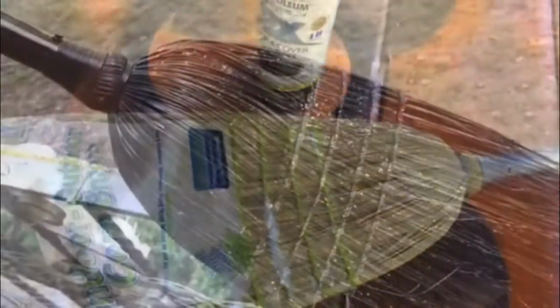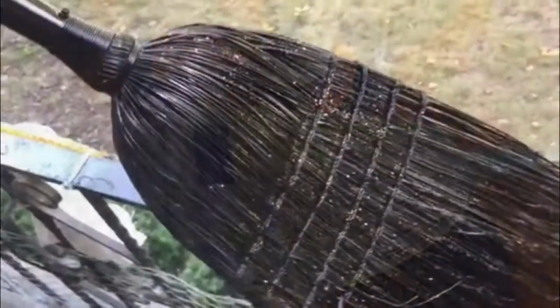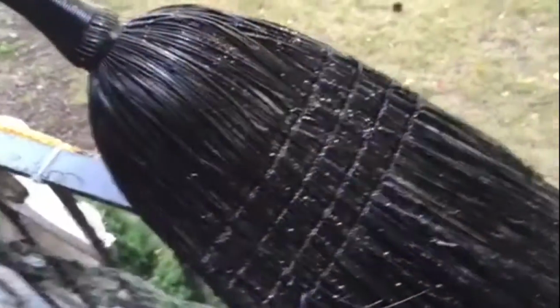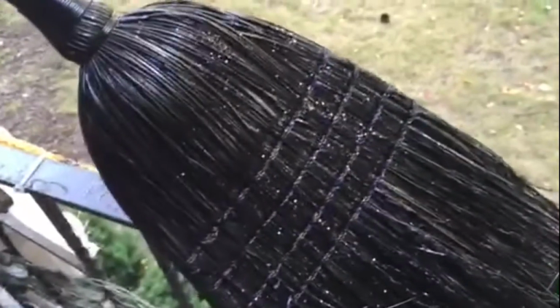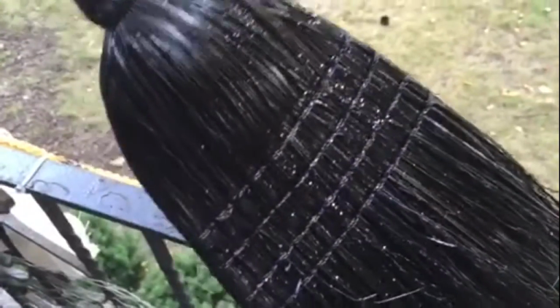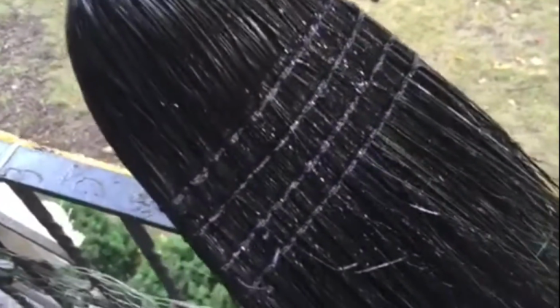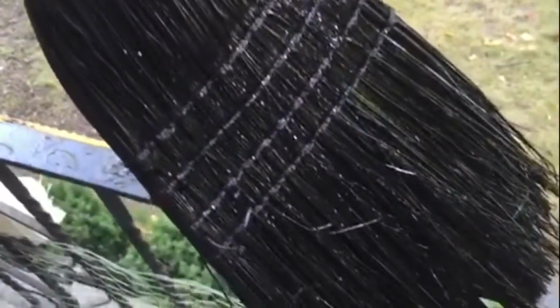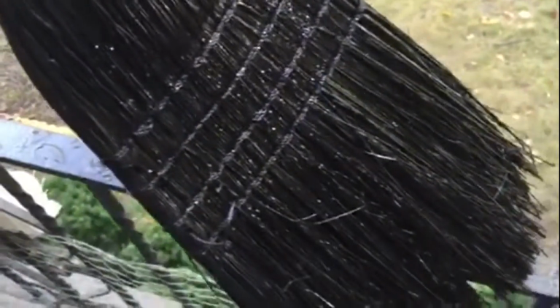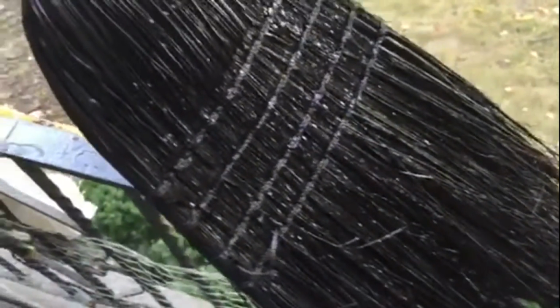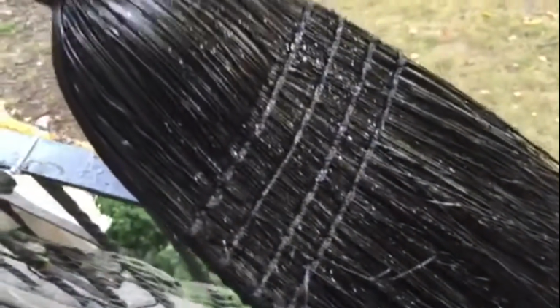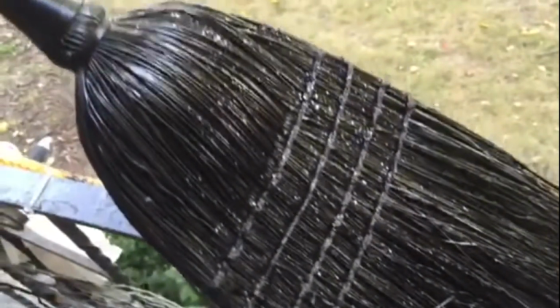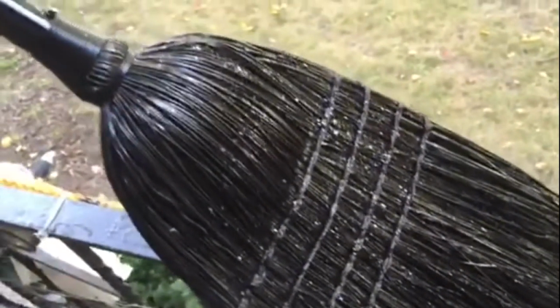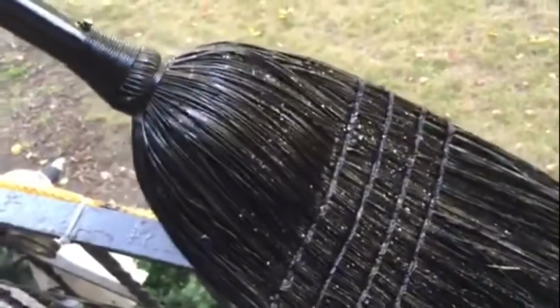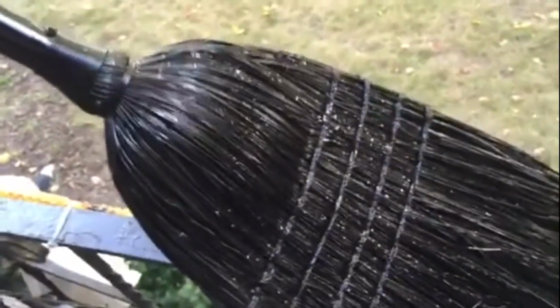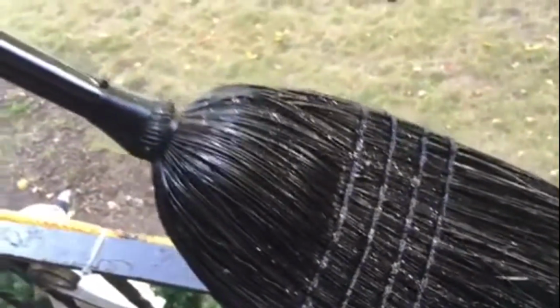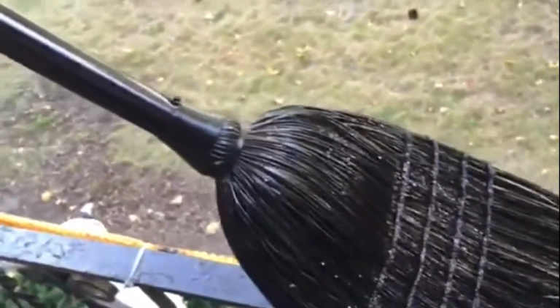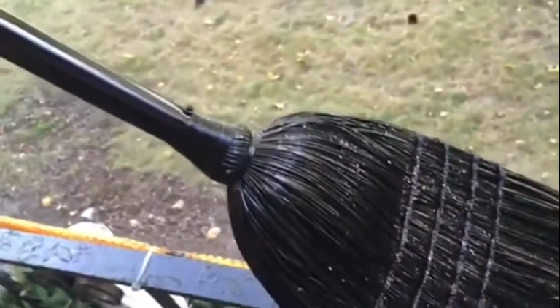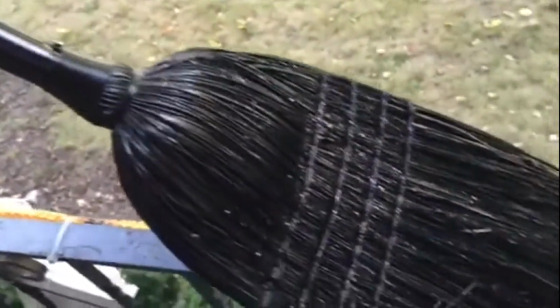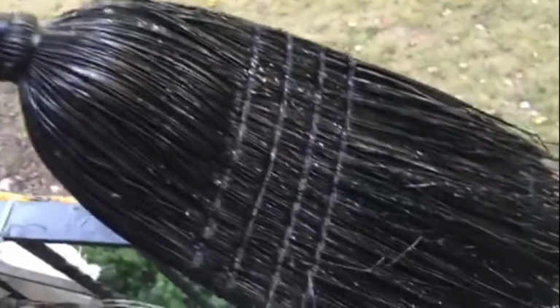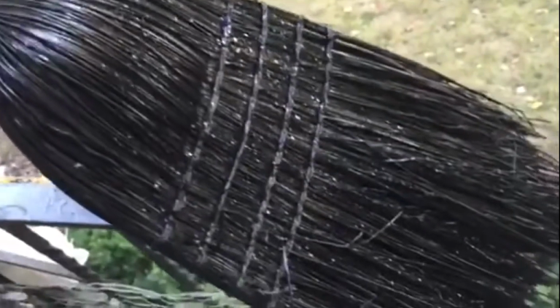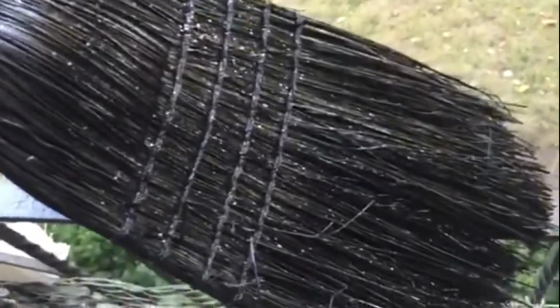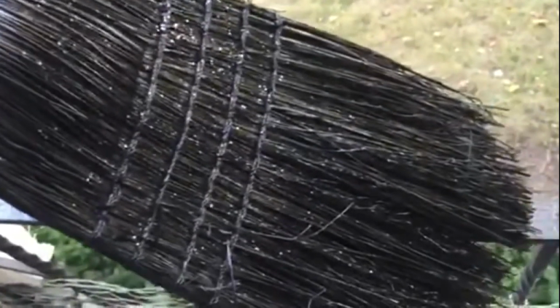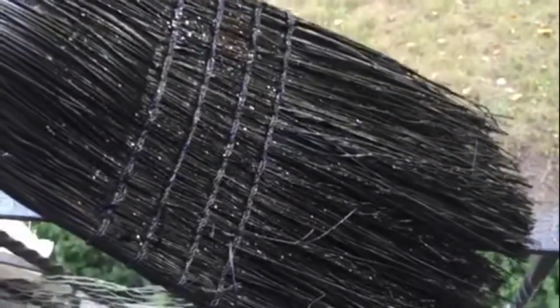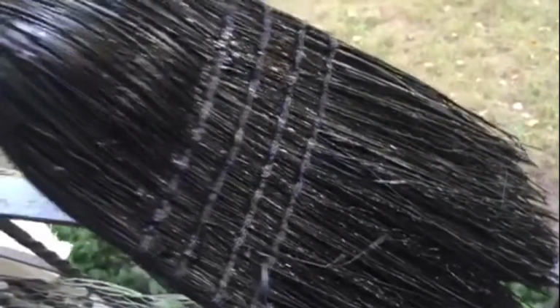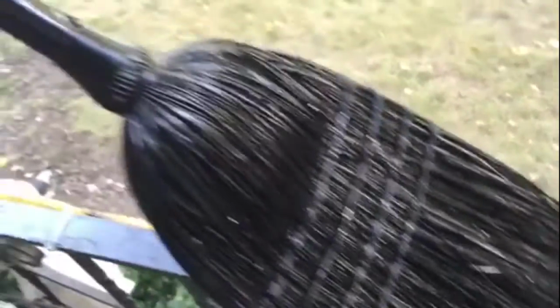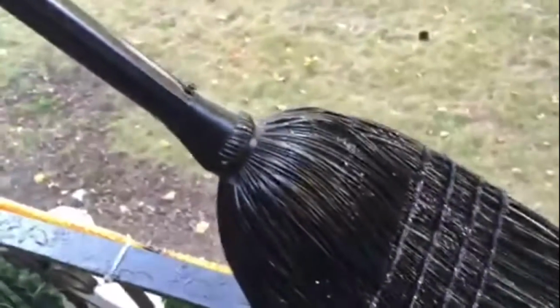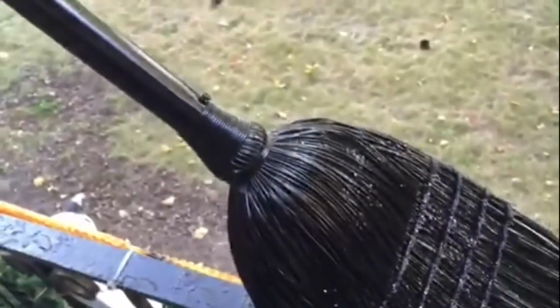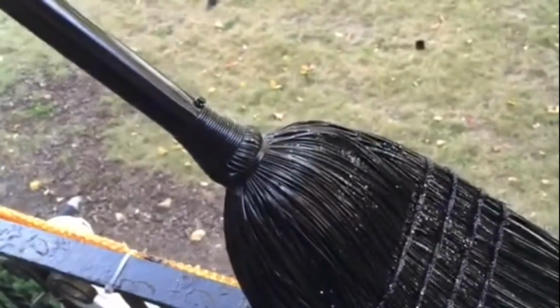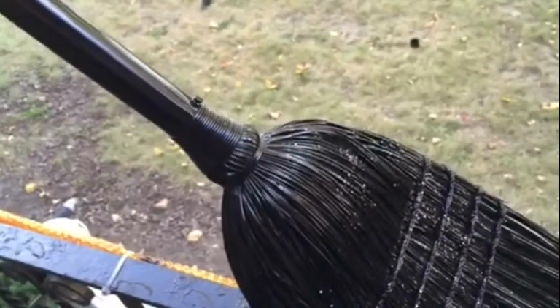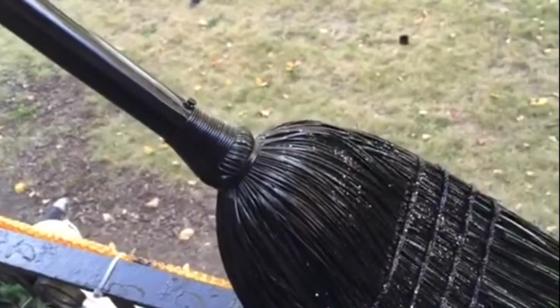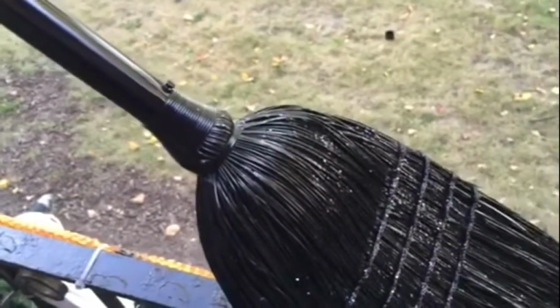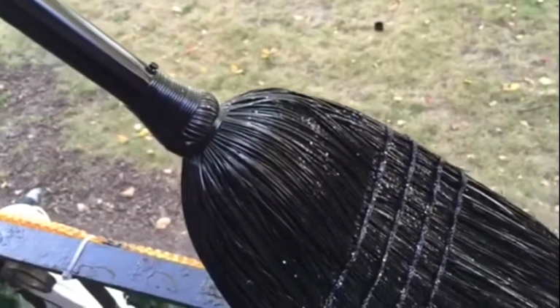All I did, I put some Mod Podge and threw some glitter in it, and it looks absolutely gorgeous. Now what I'm going to do is add a bow, and that's it.